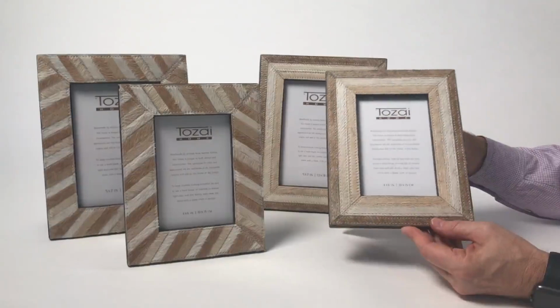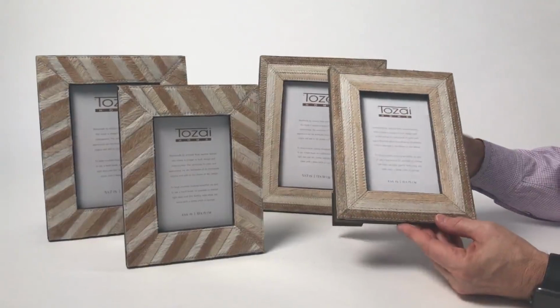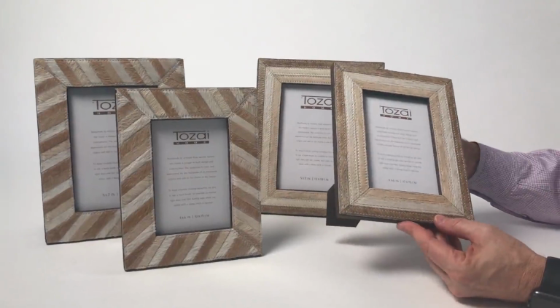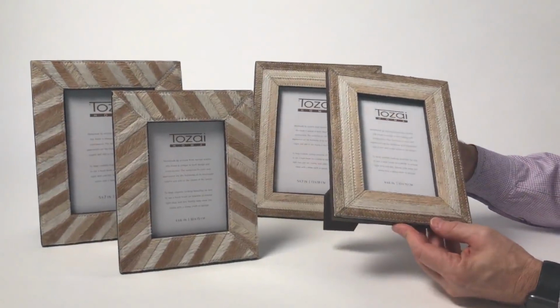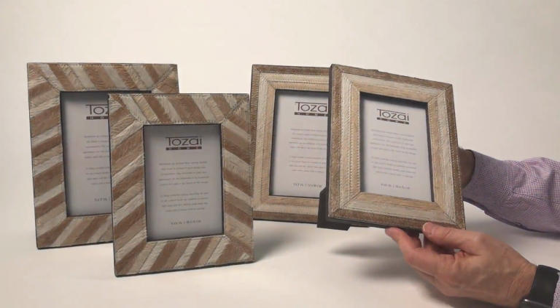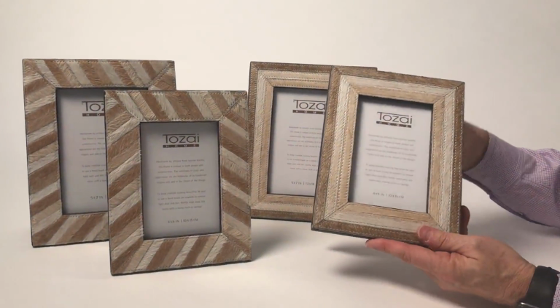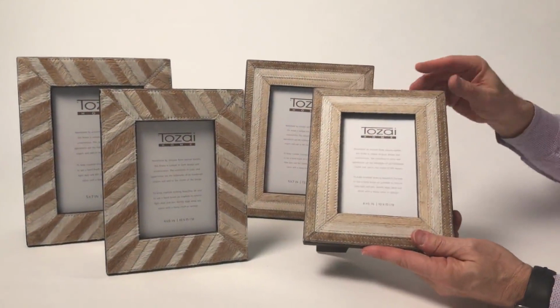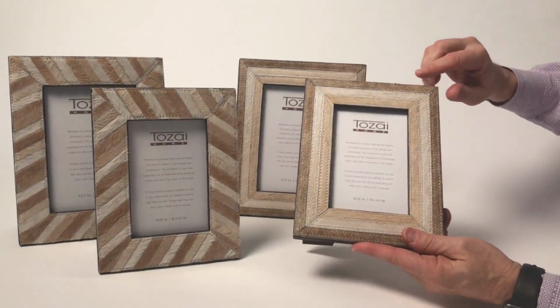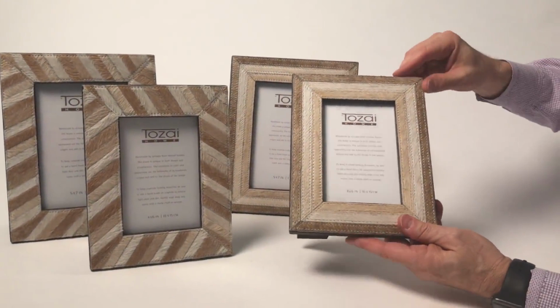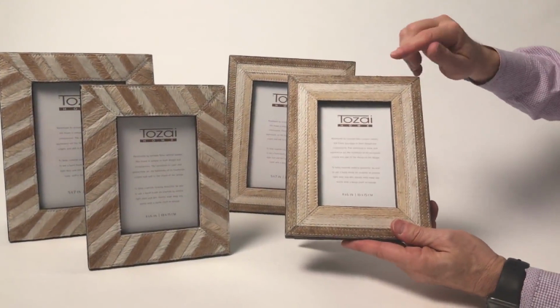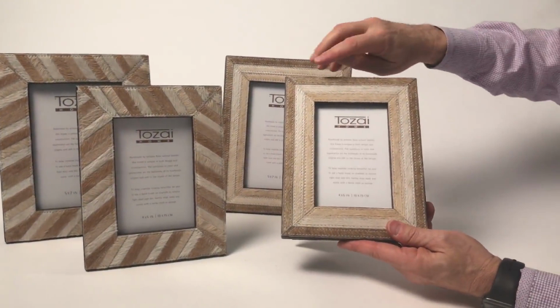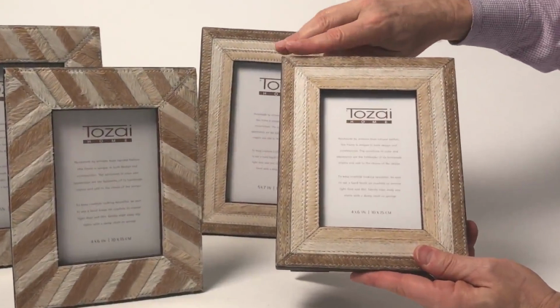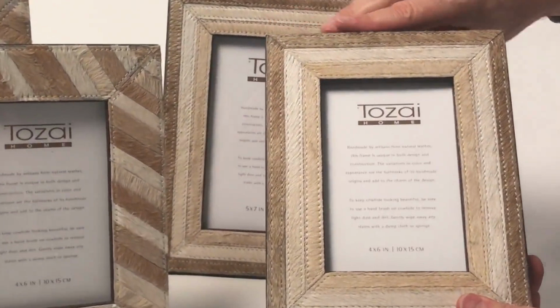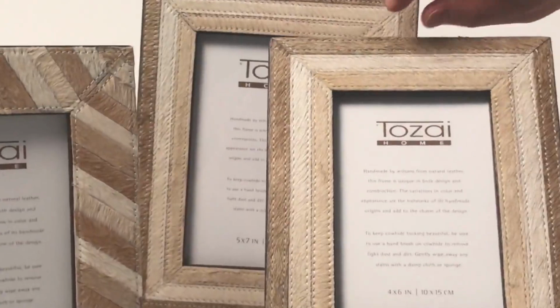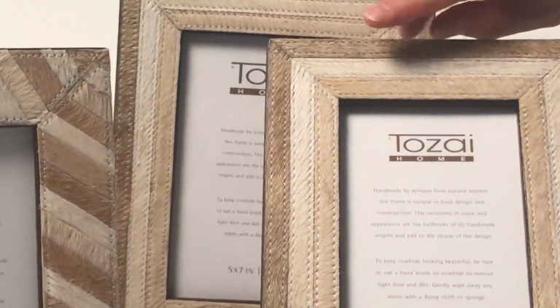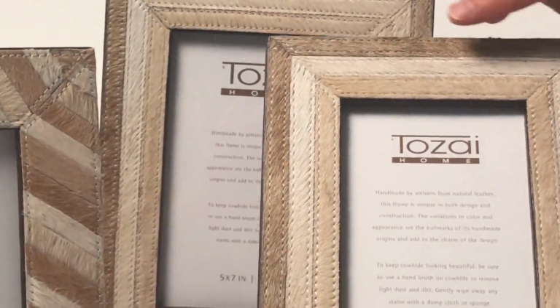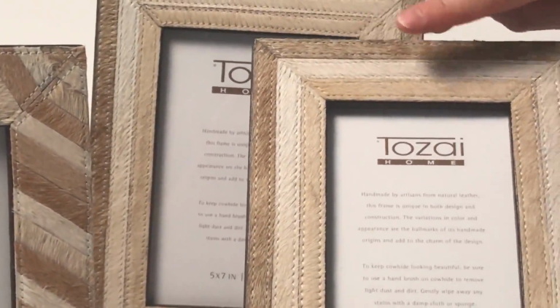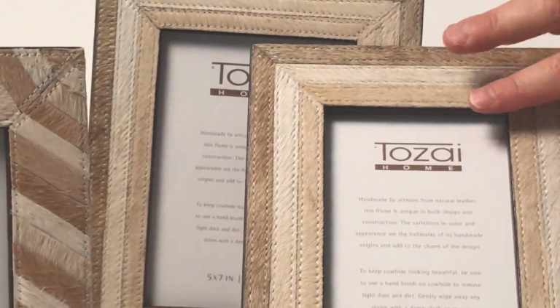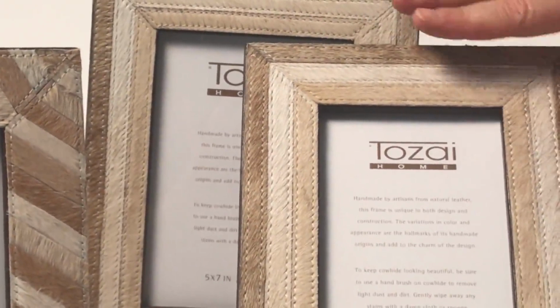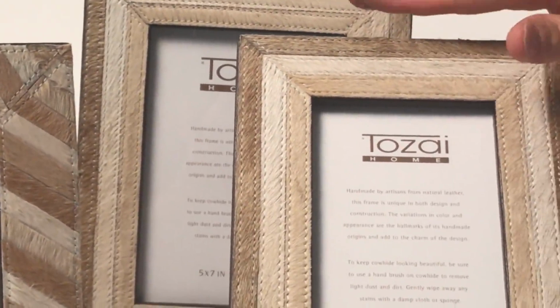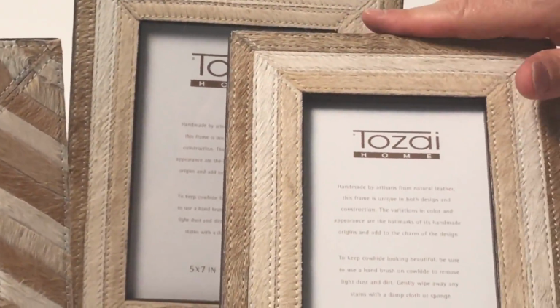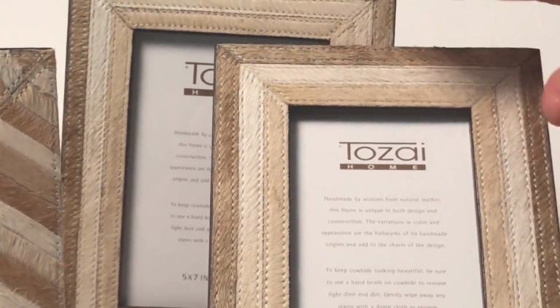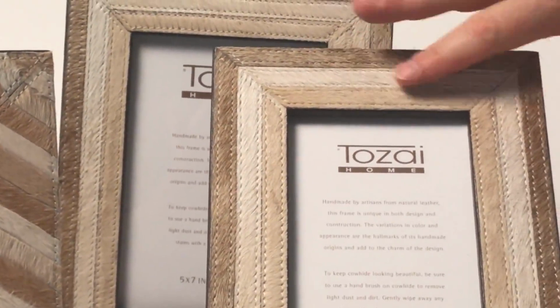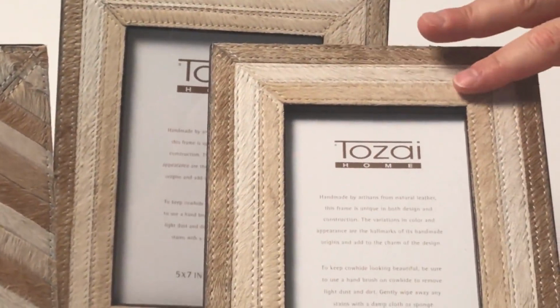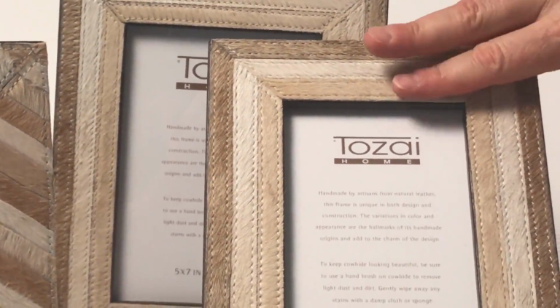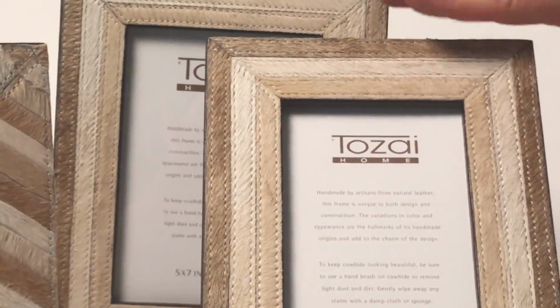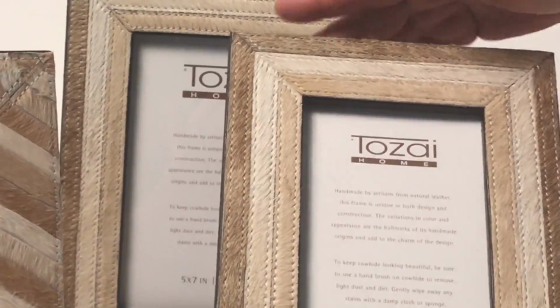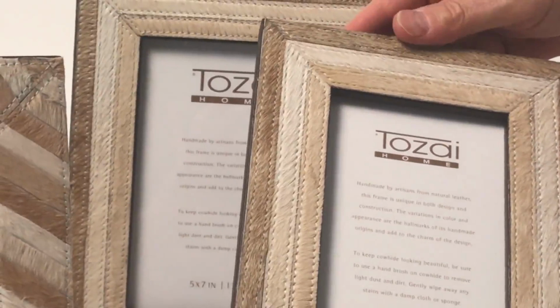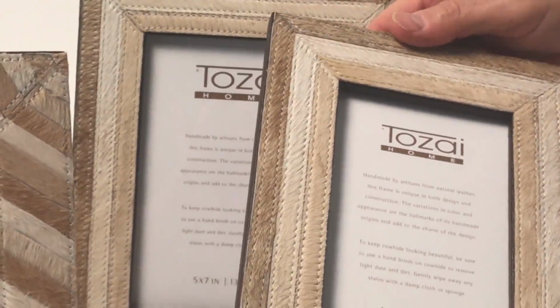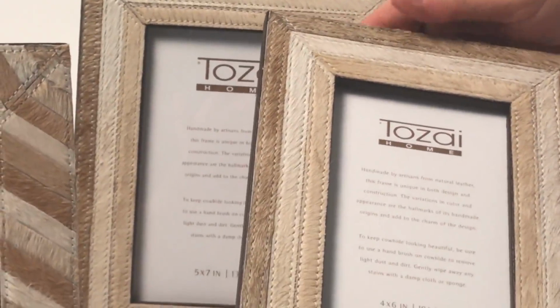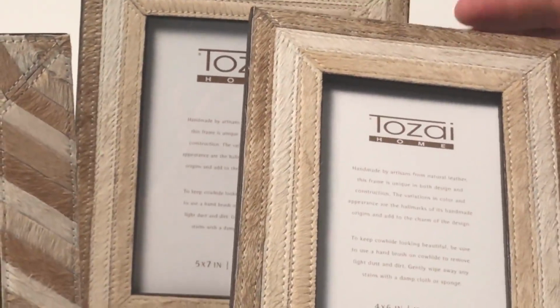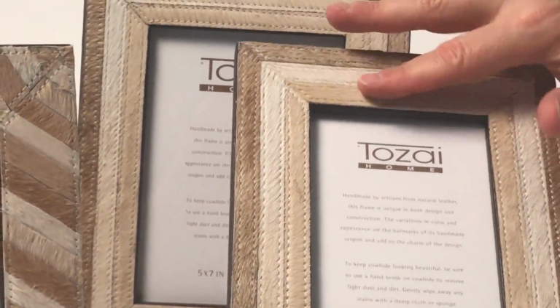Here we have some beautiful leather frames, done out of a cowhide material. We've taken and dyed the leather in different colors — we have the natural white and the beige, a little darker, and so it really creates a nice variety.